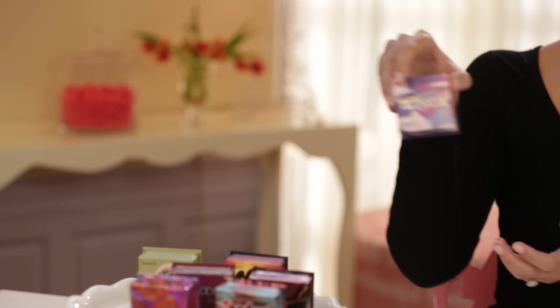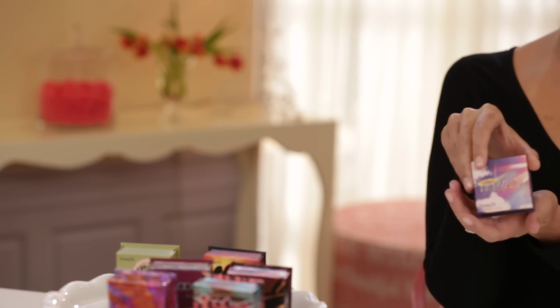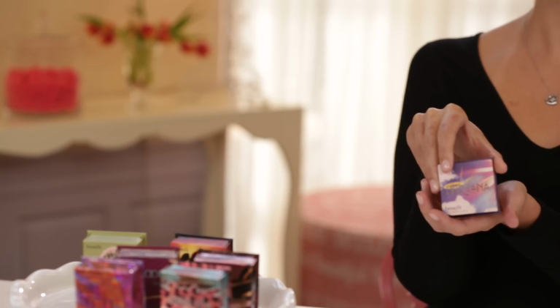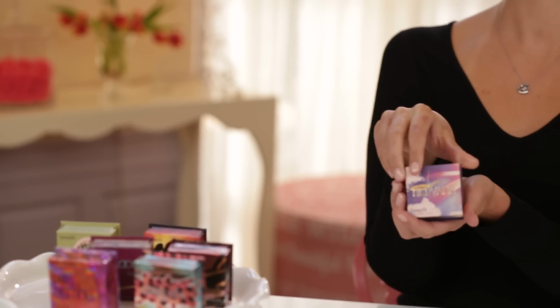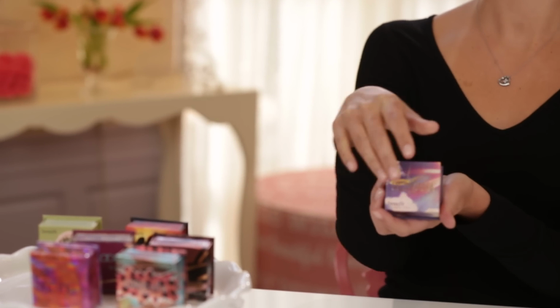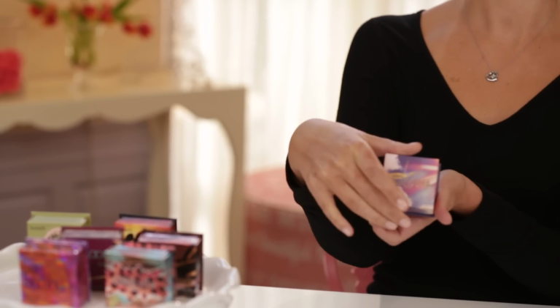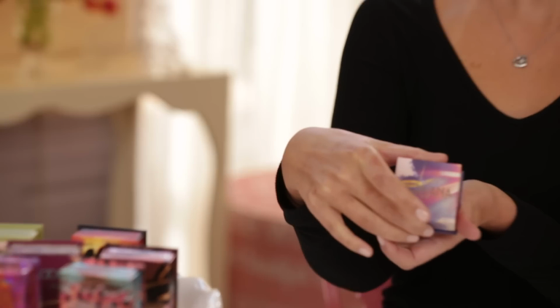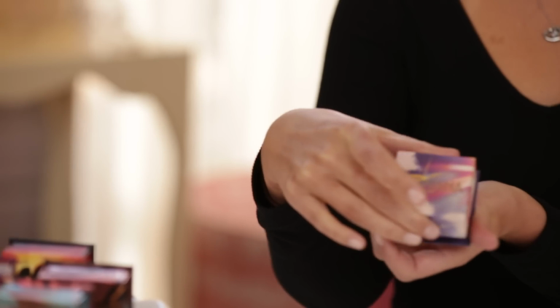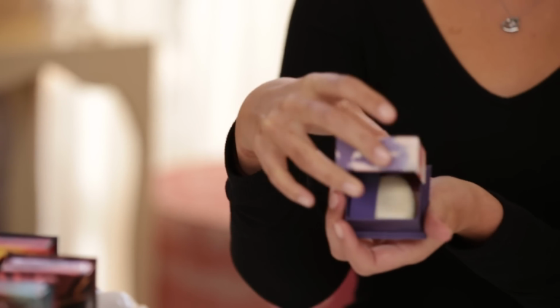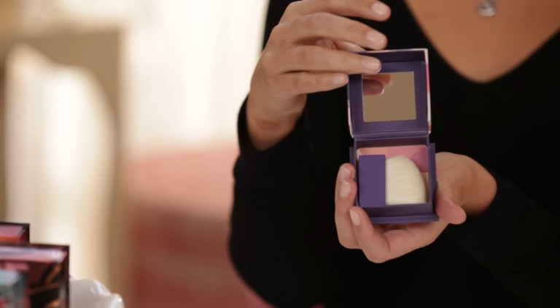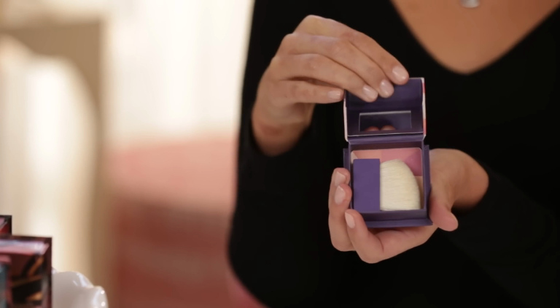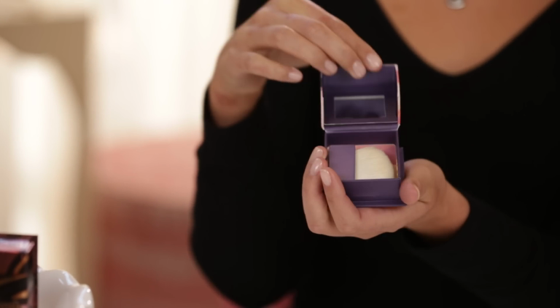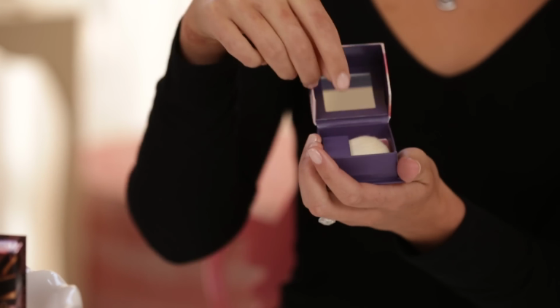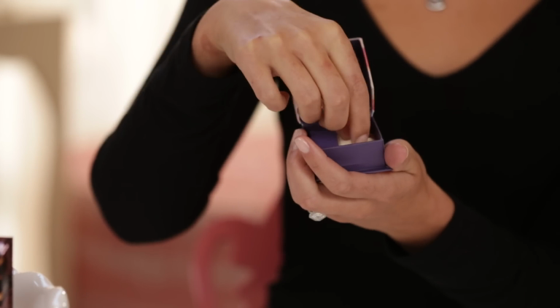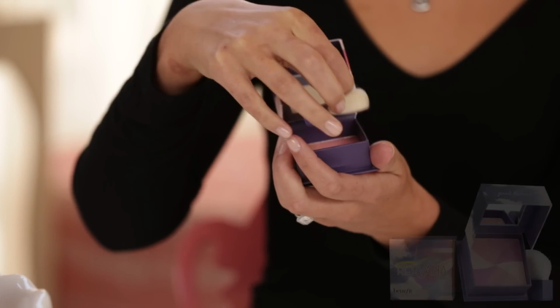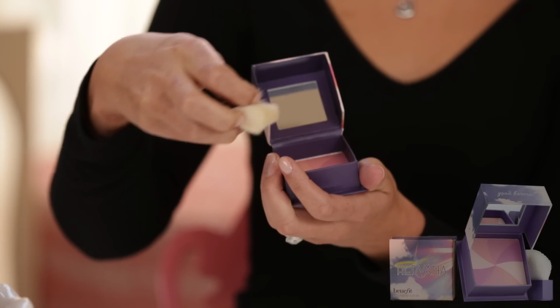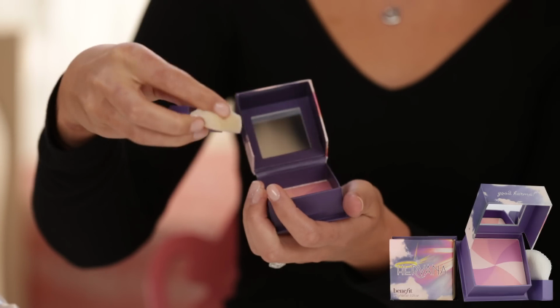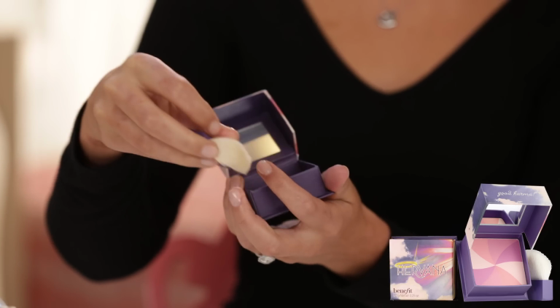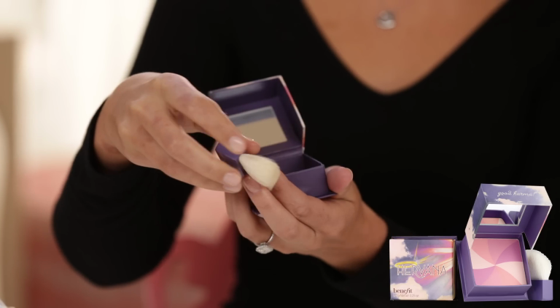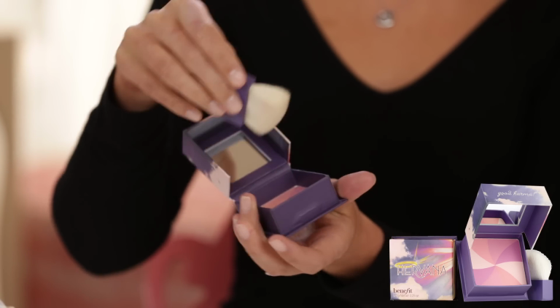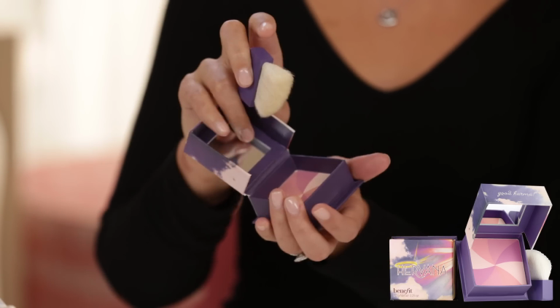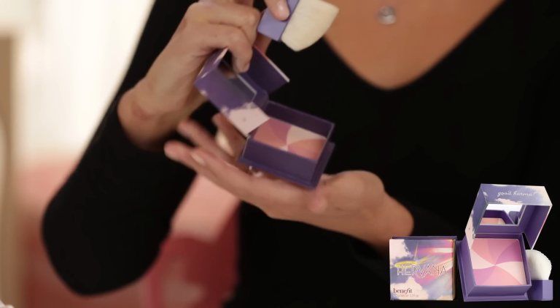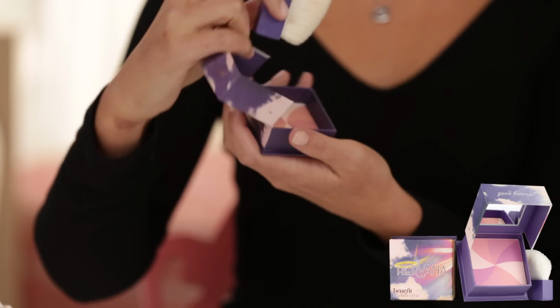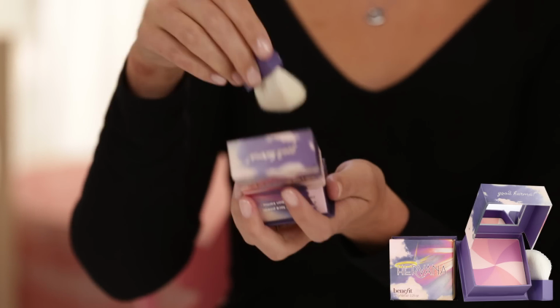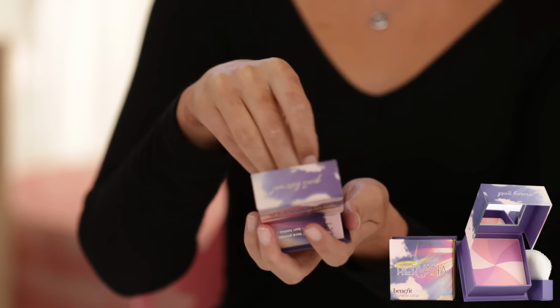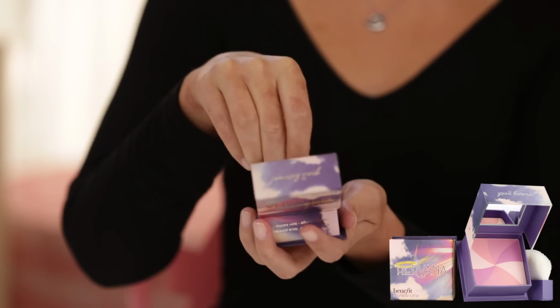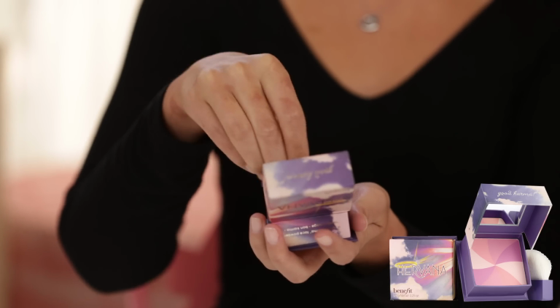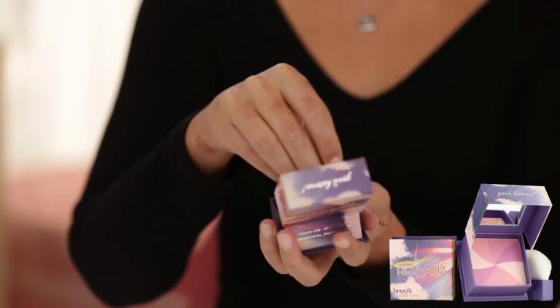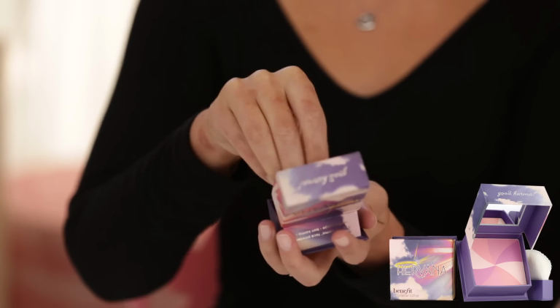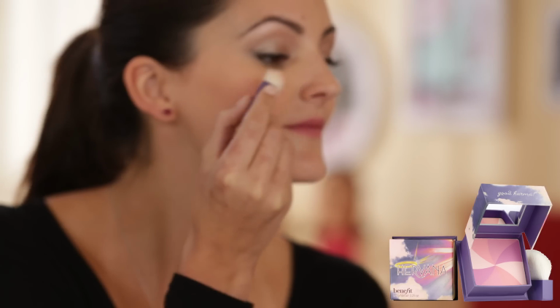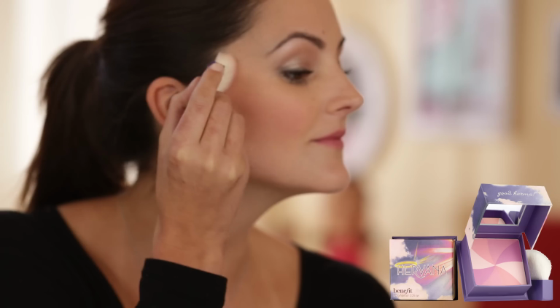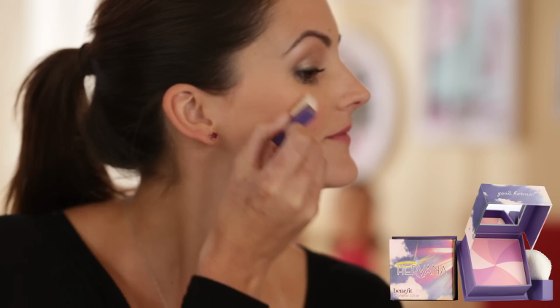Now let's try our Good Karma Face Powder Hervana for an orchid finish. These four shades — Lucky Shell, Divine Peach, Heavenly Rose, and Berry Delight — blend perfectly.